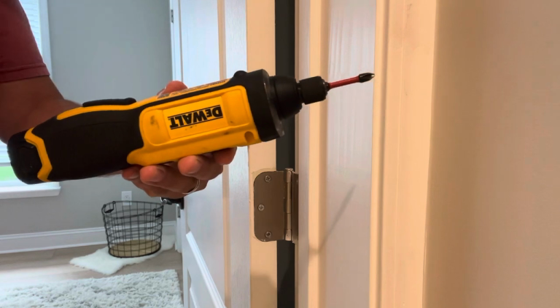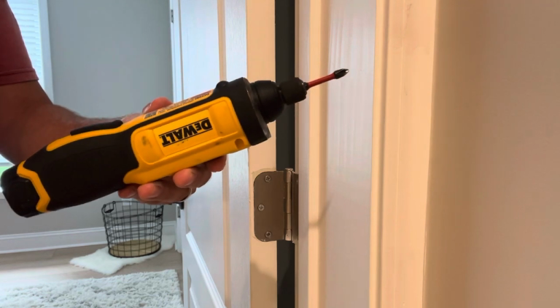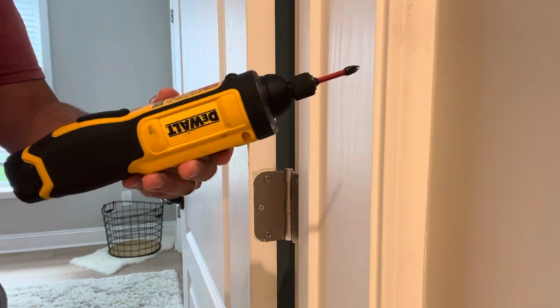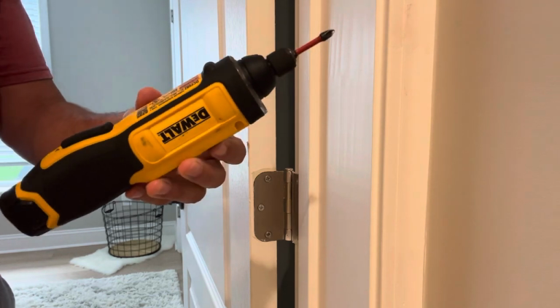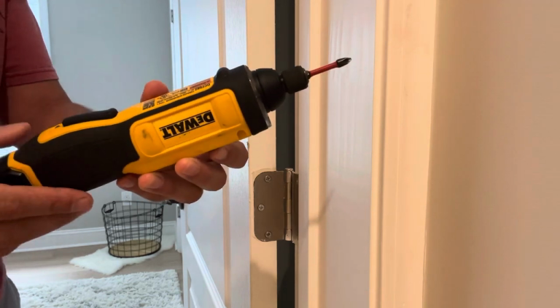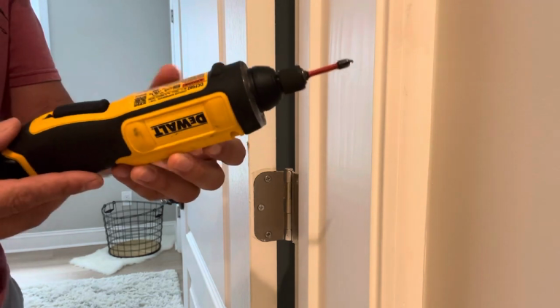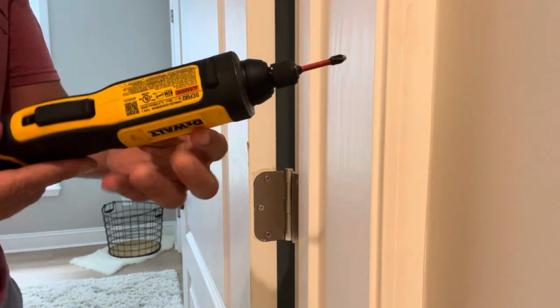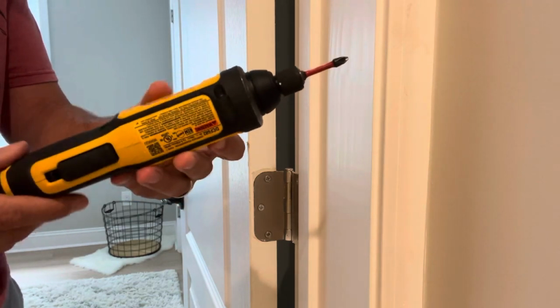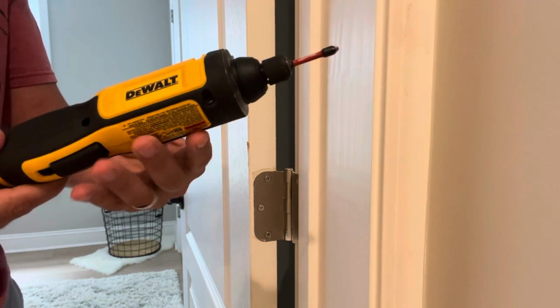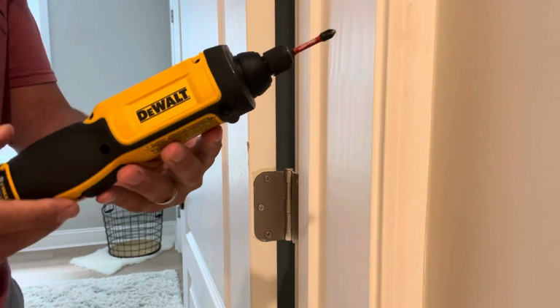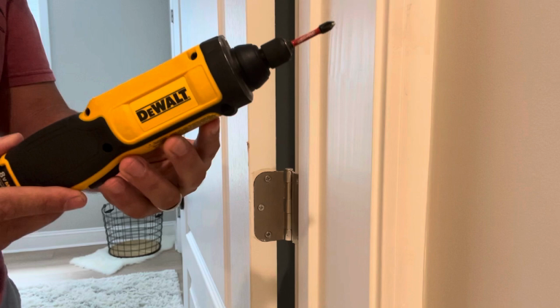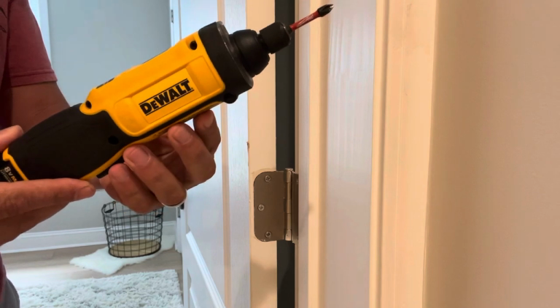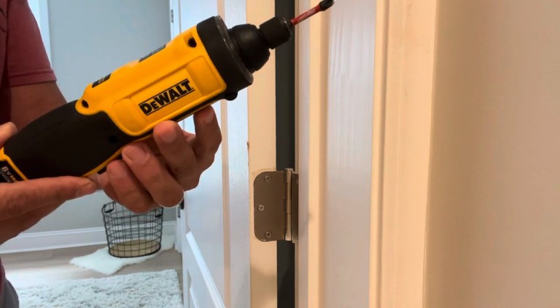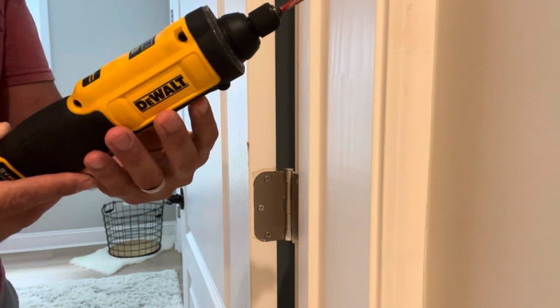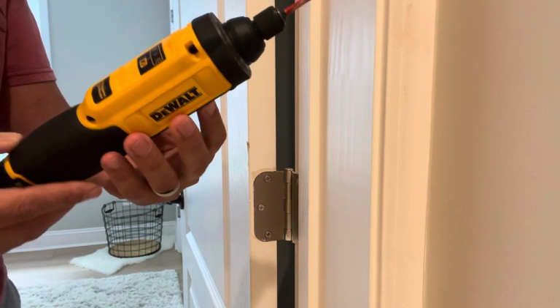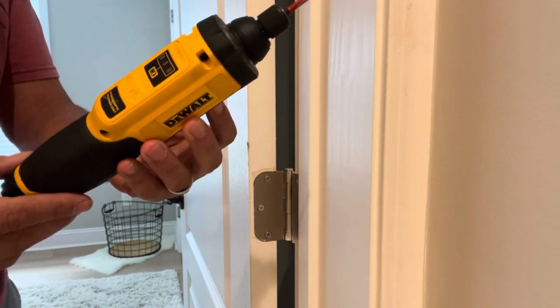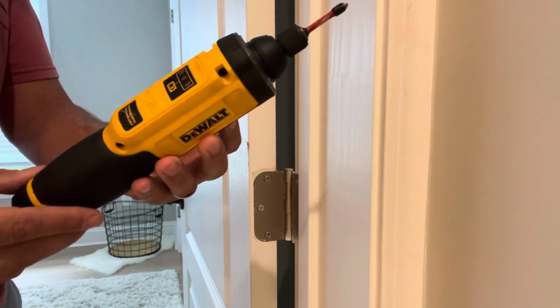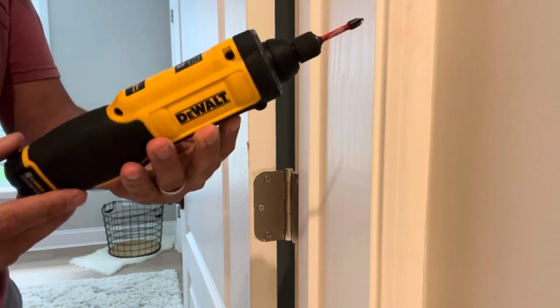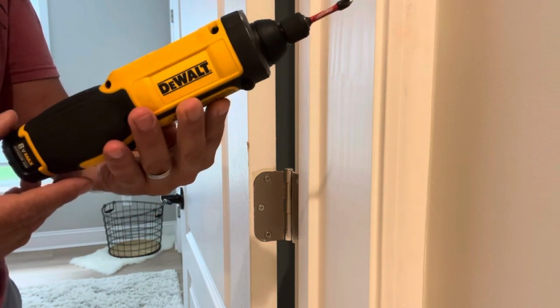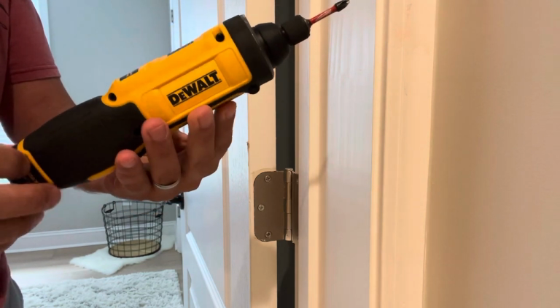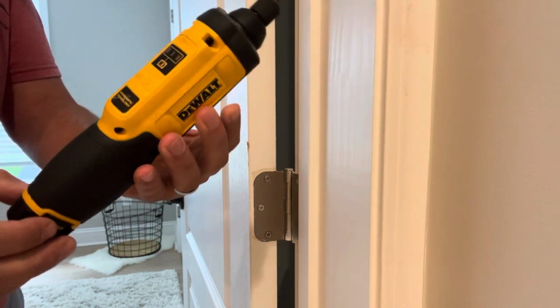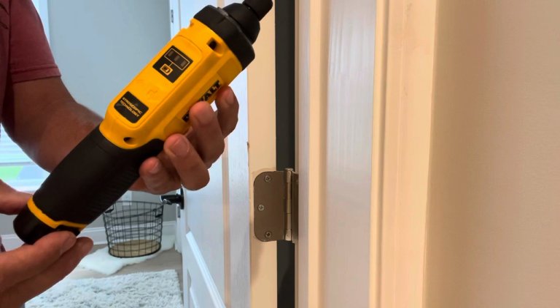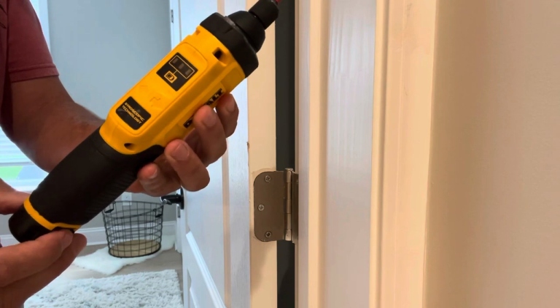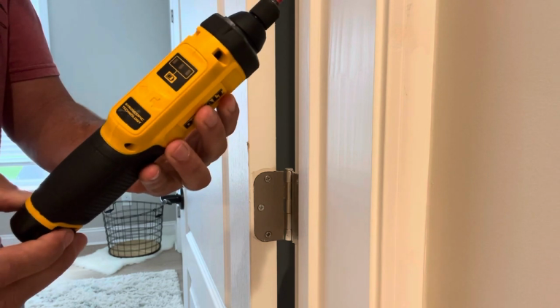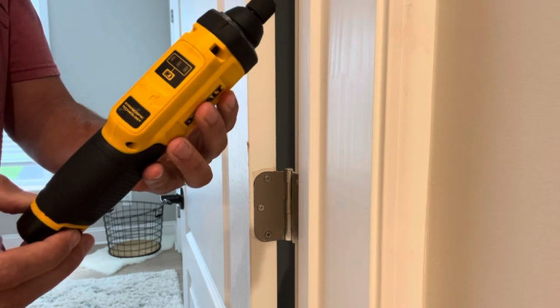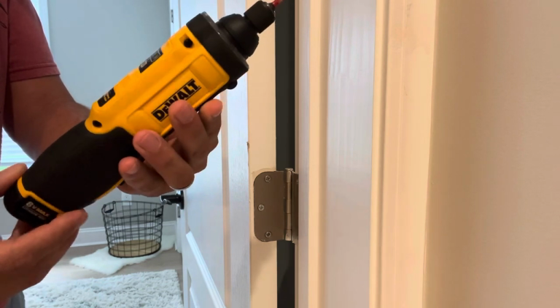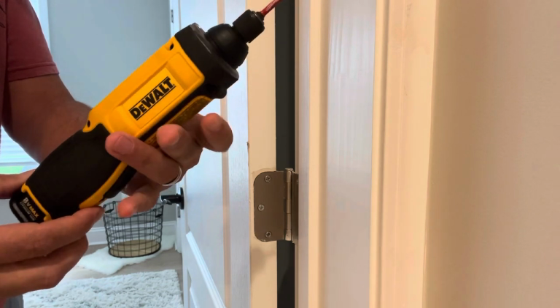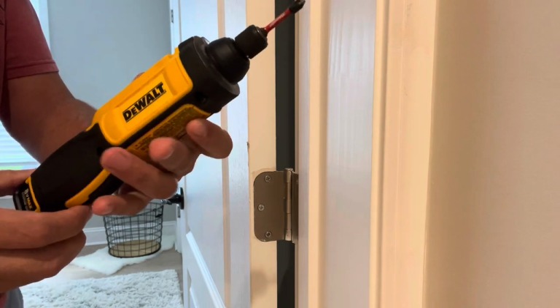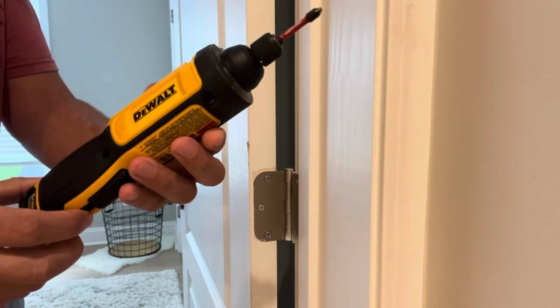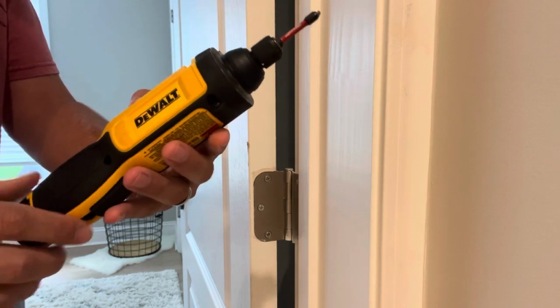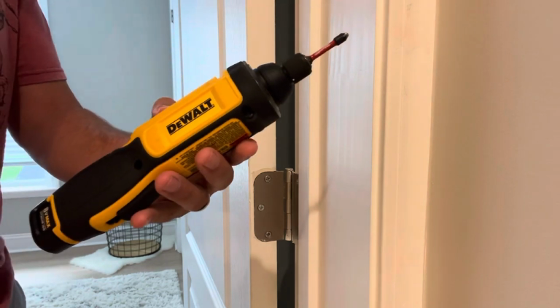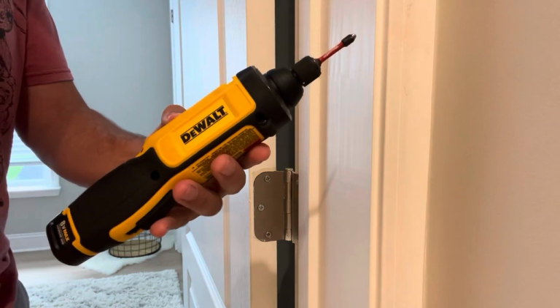I hope that helps you make a decision. I like them a lot. They're a lot smaller than the other ones that I found online. I hope that helps you make a decision, and thanks.